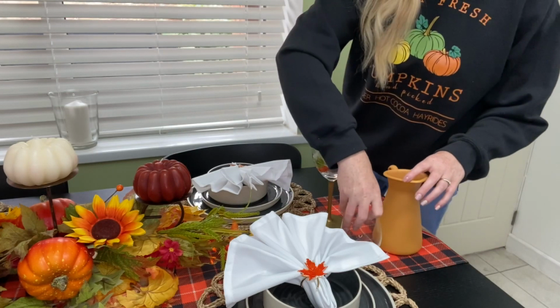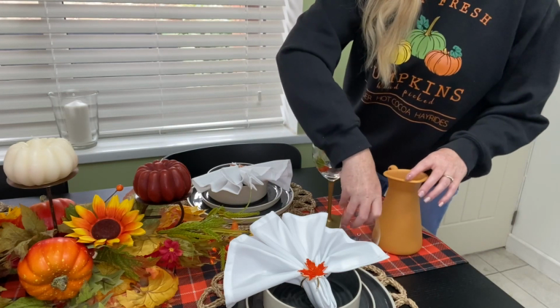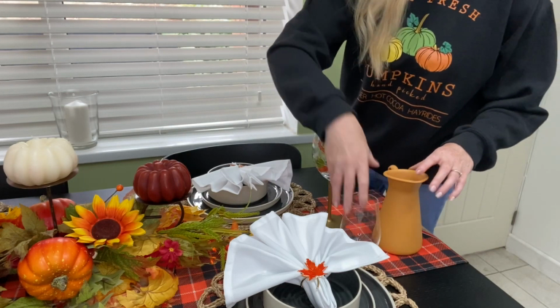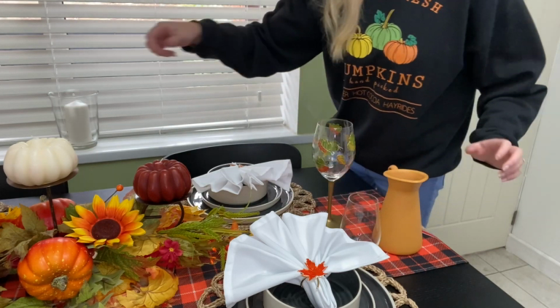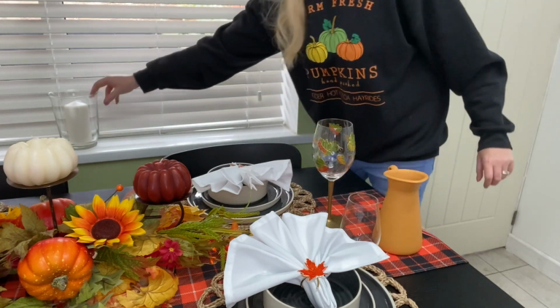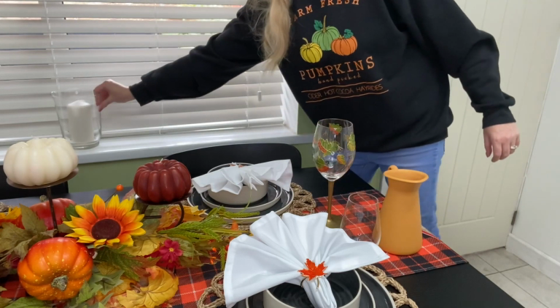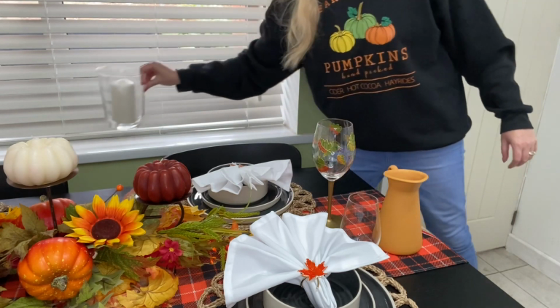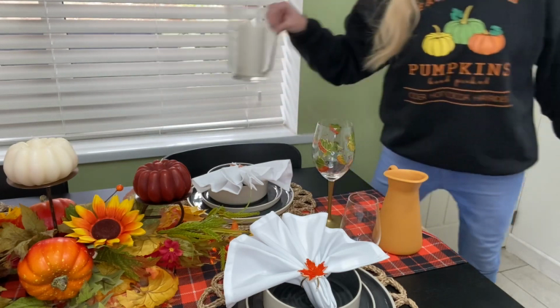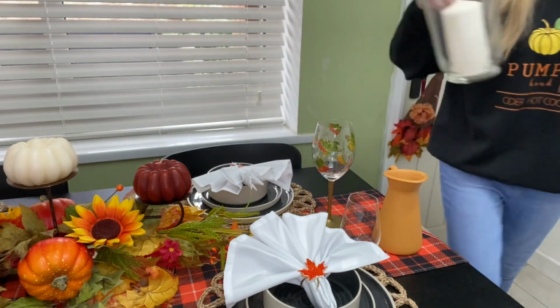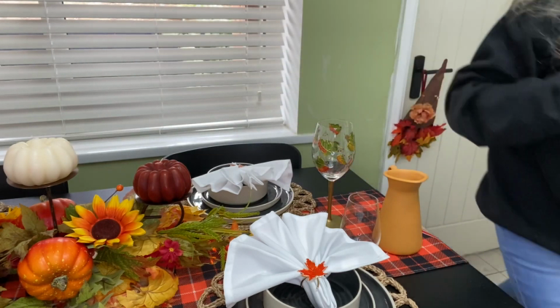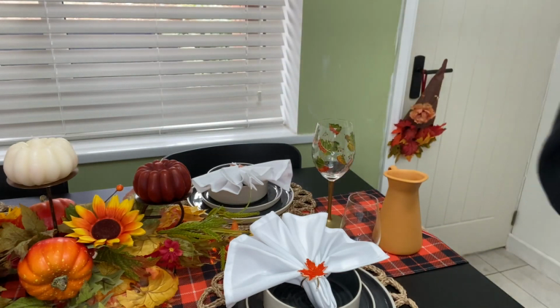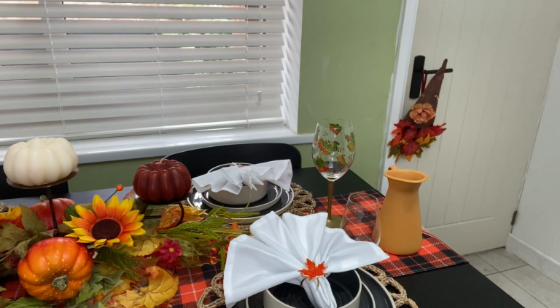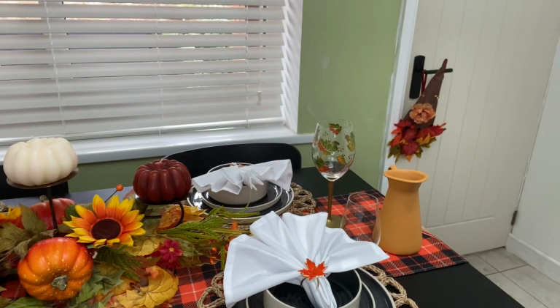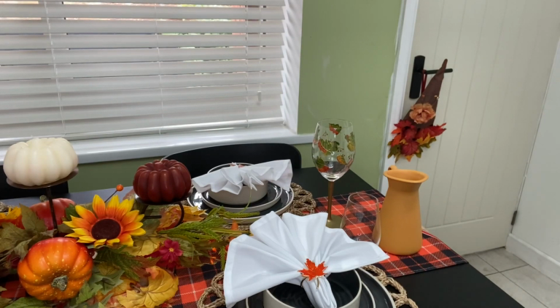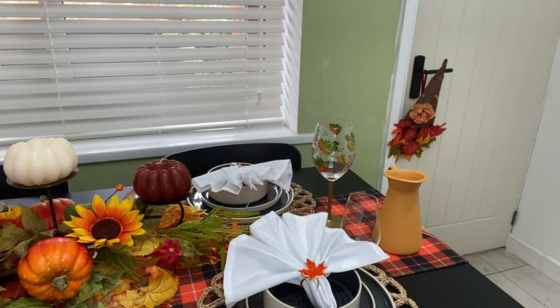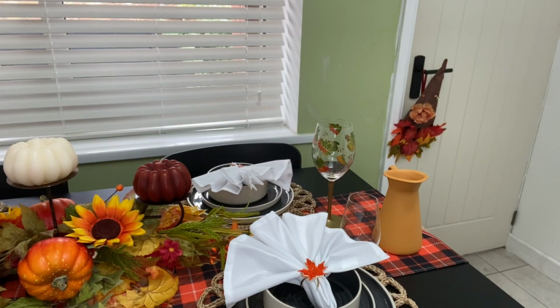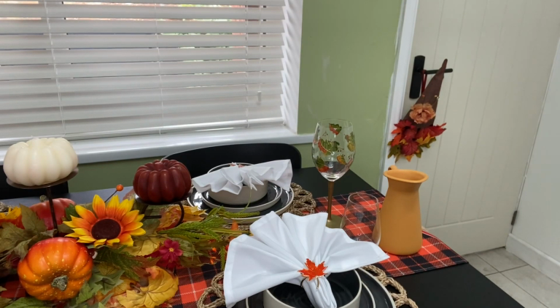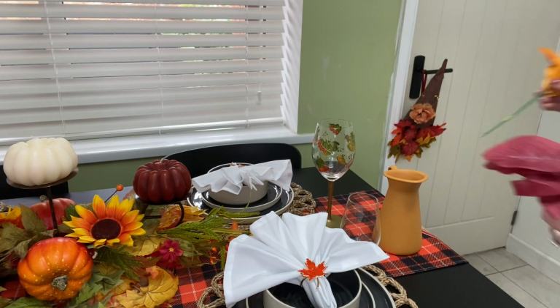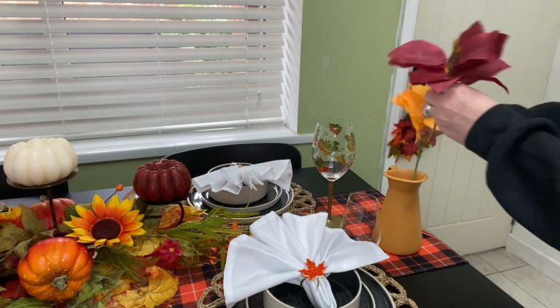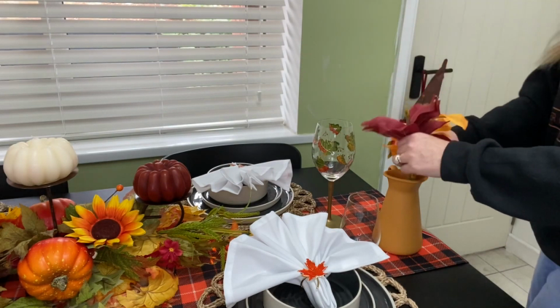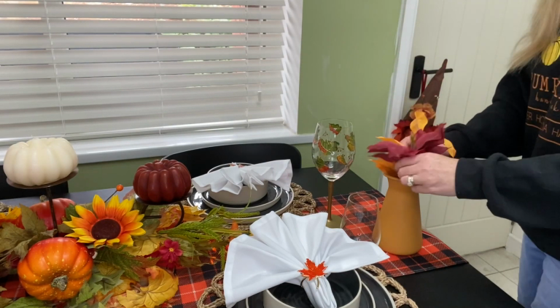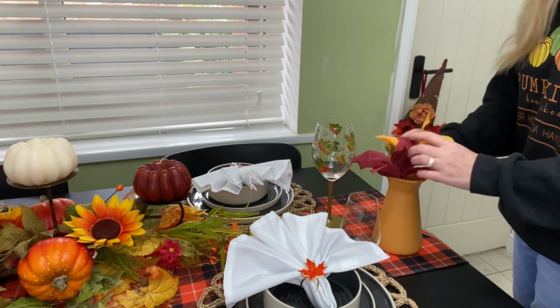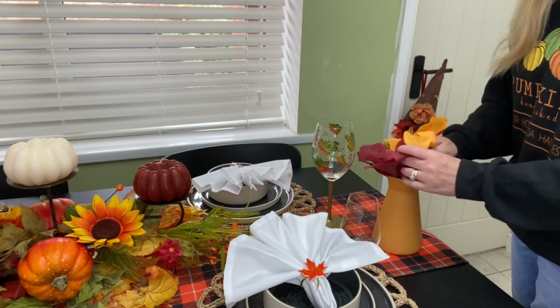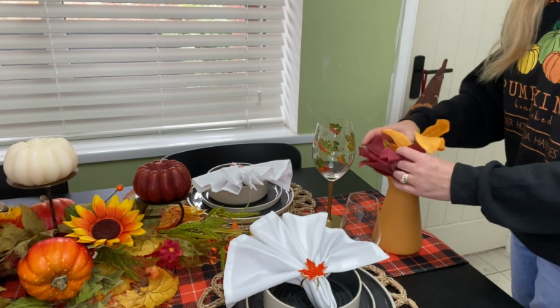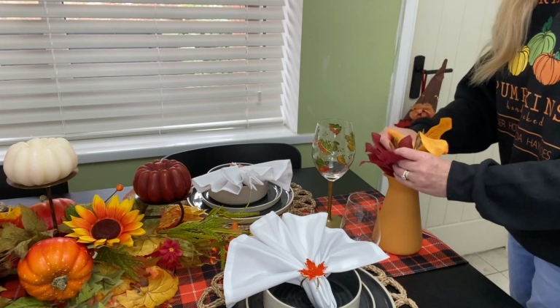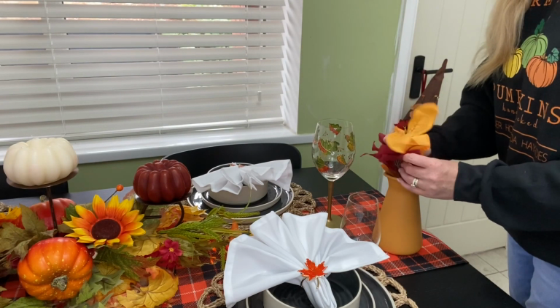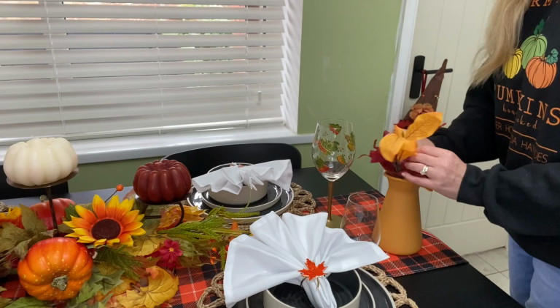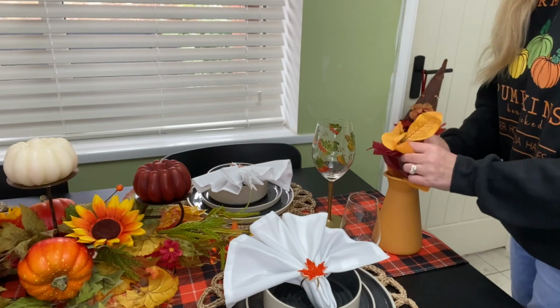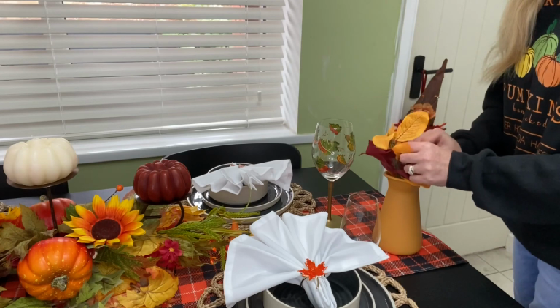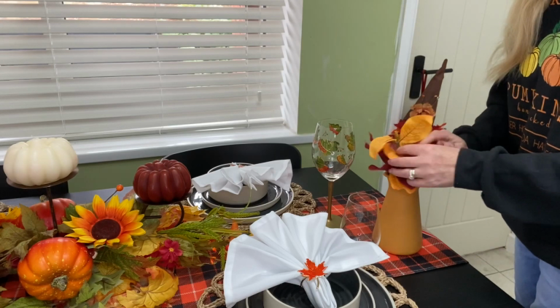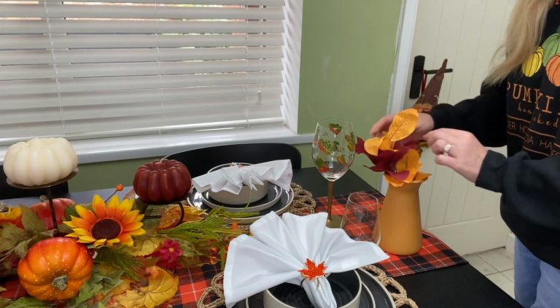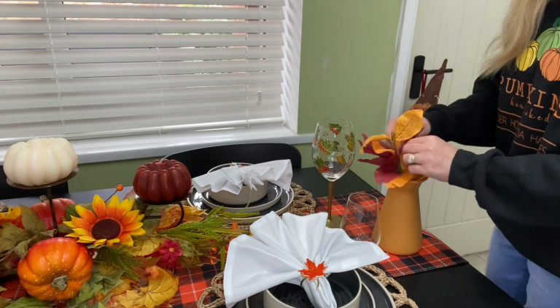This was another great IKEA find — I picked up this mustard coloured jug from IKEA for roughly three pounds. I'm just going to pop in a few little stalks. It does look a bit messy here but I do fix it later.